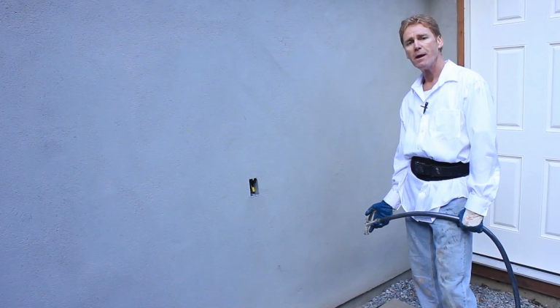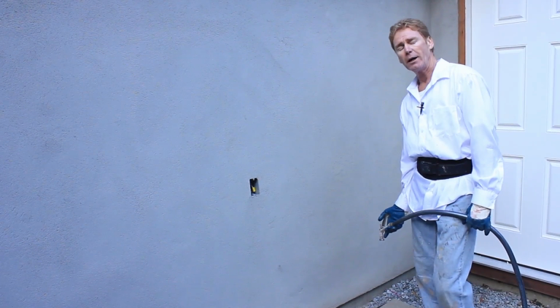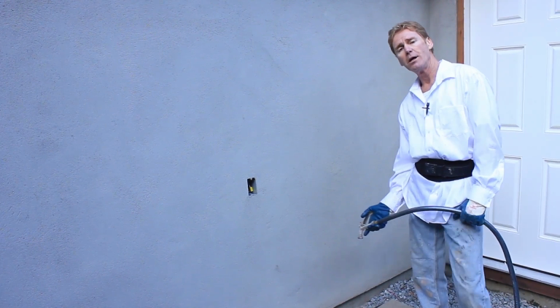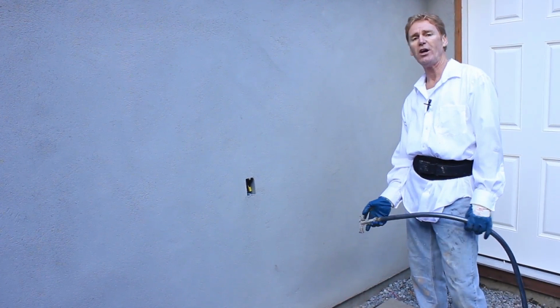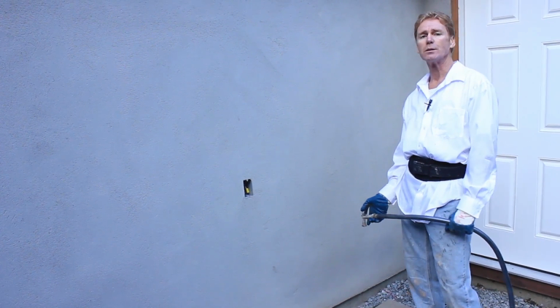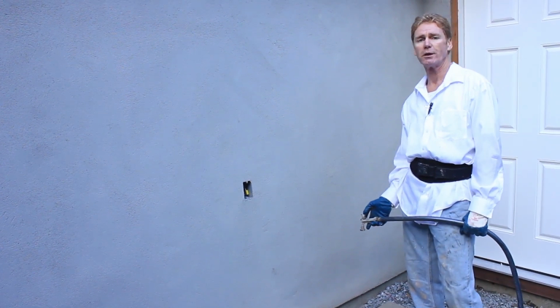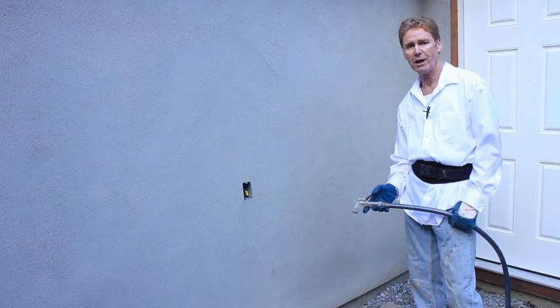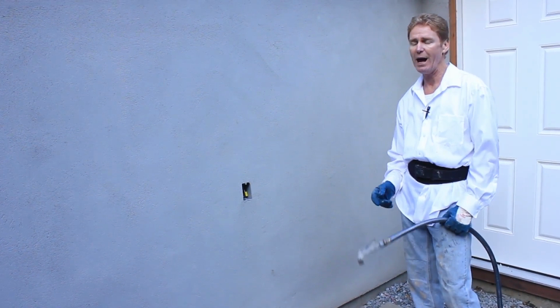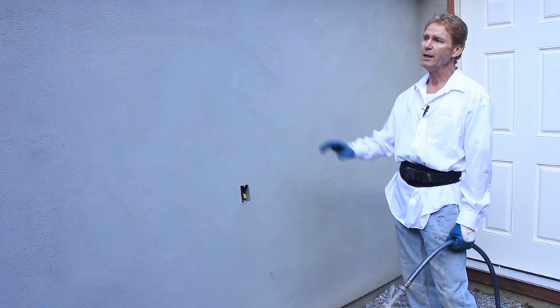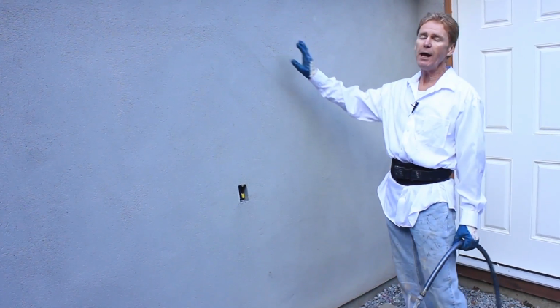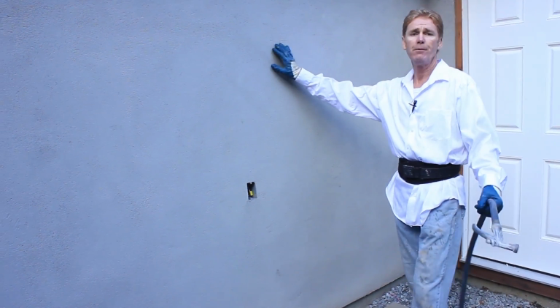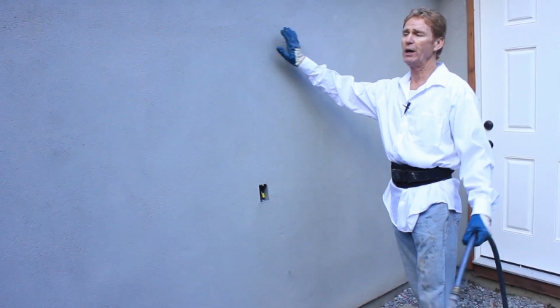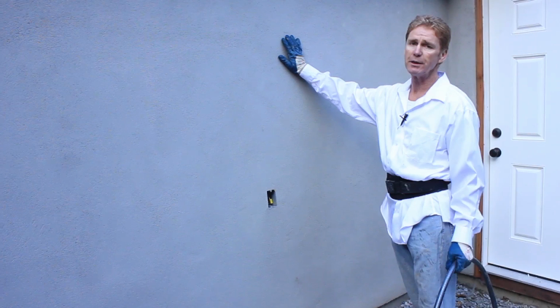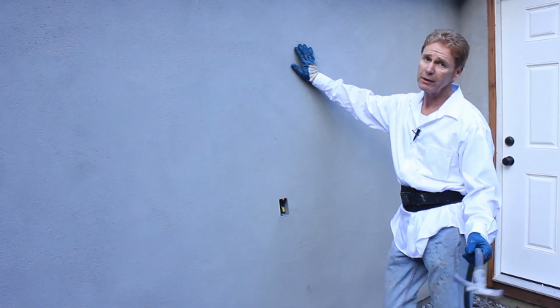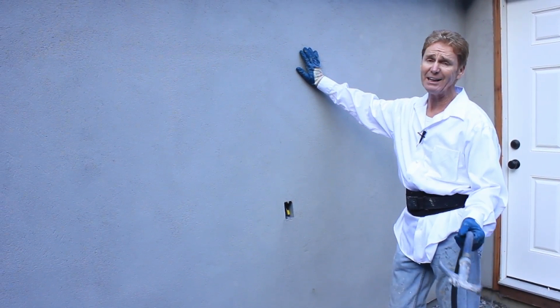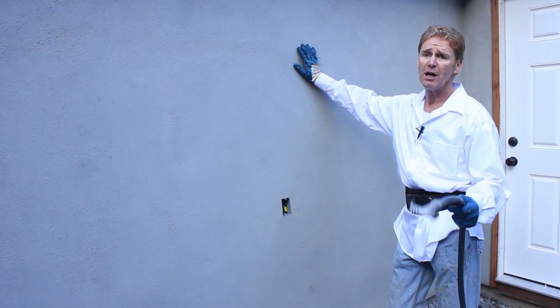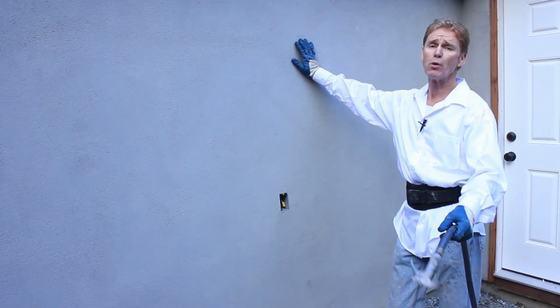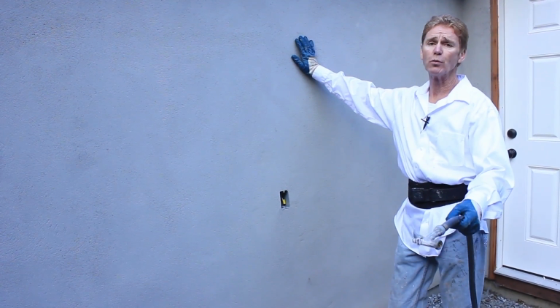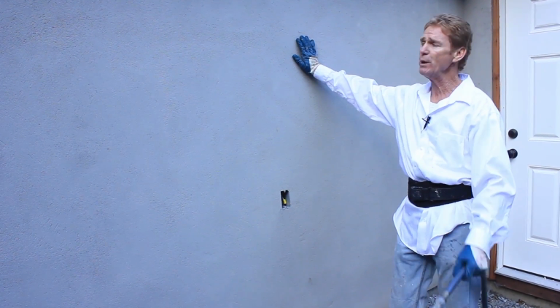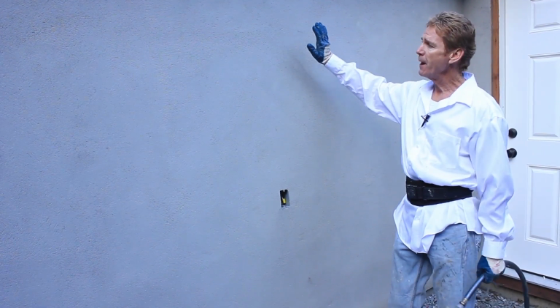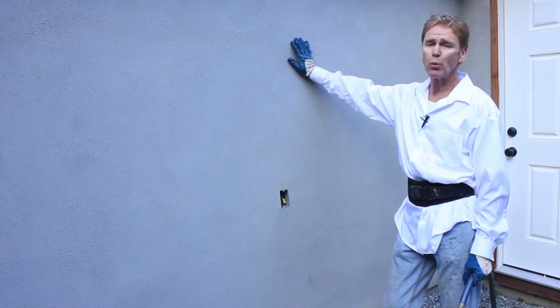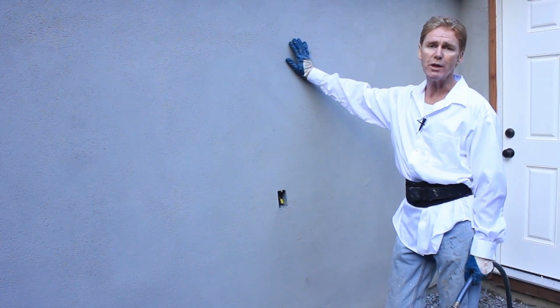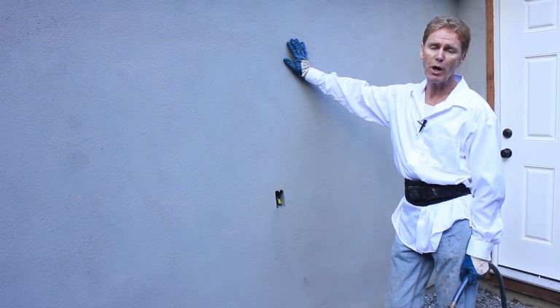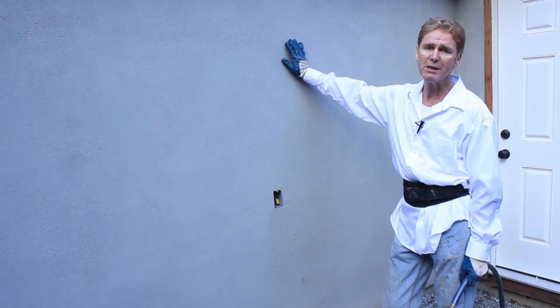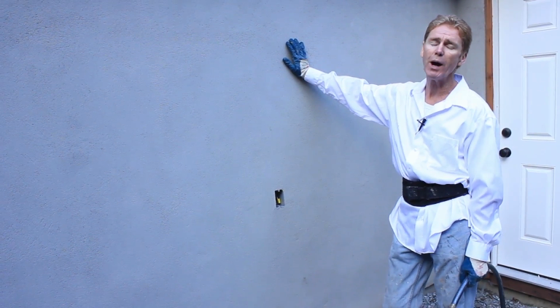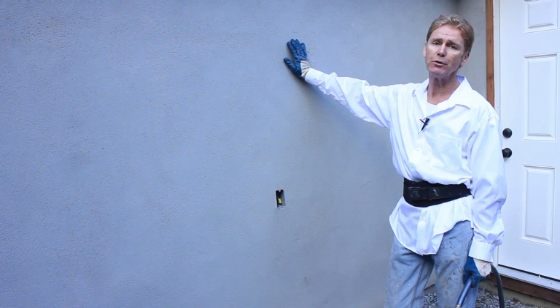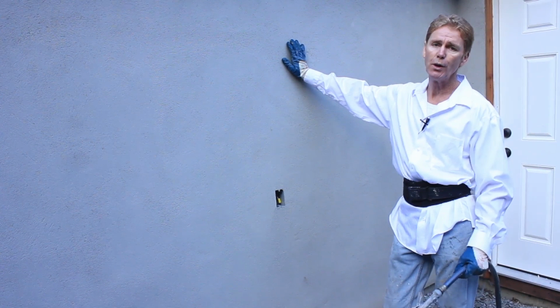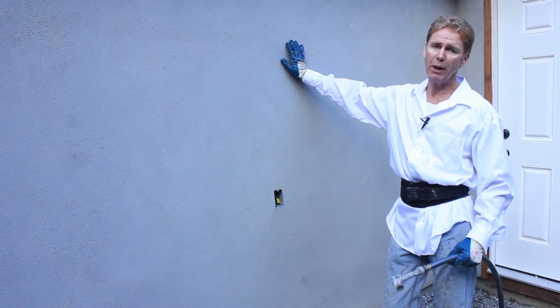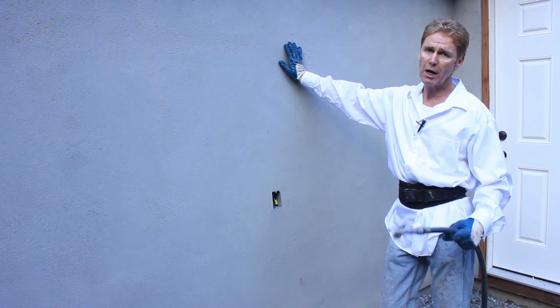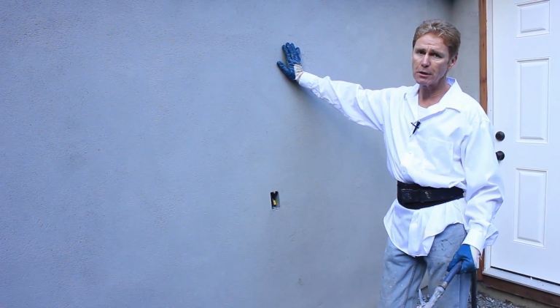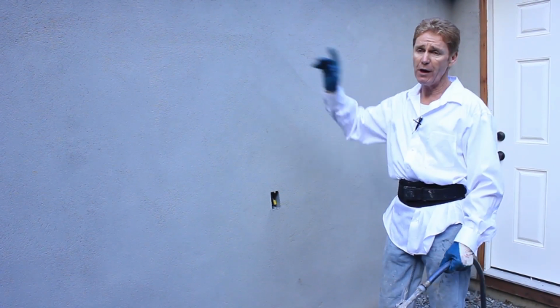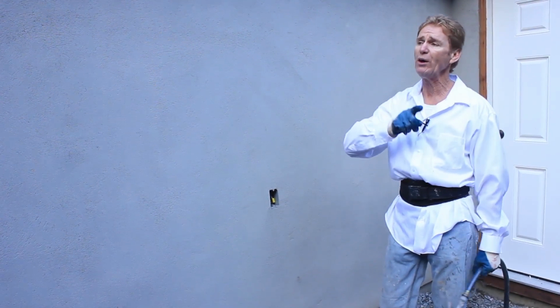Hi guys, Kirk and Jason here with Kirk Giordano Plastering. Today I want to show you guys some things because I get asked a couple of questions. One of them is: how much water do you have to put on a base coat prior to applying a color coat? Good question.